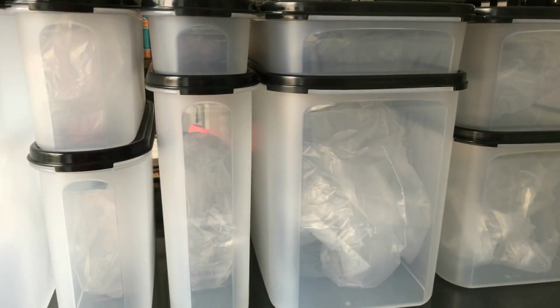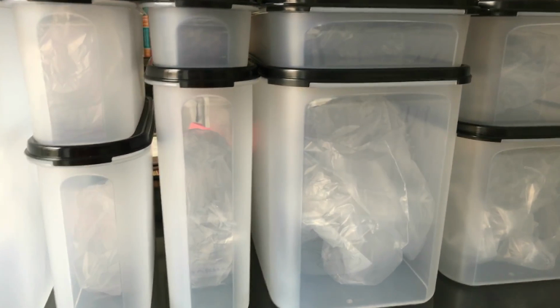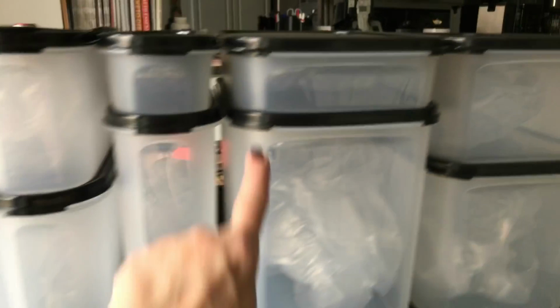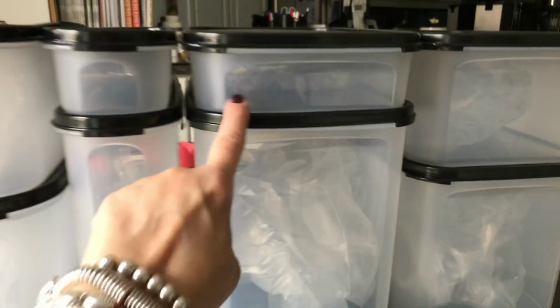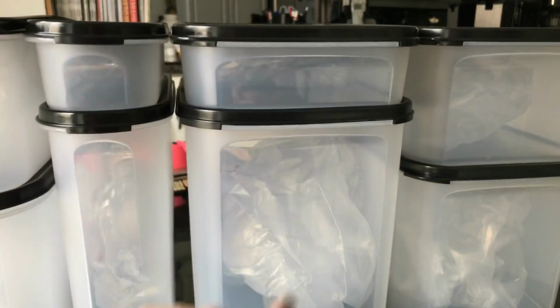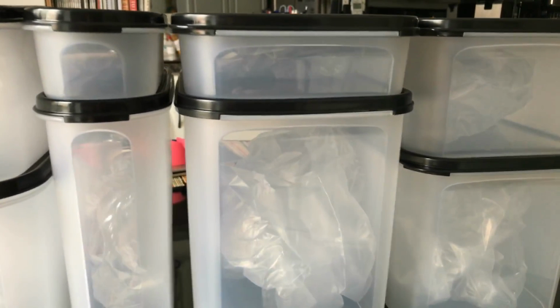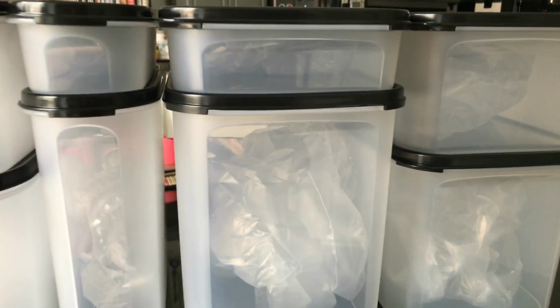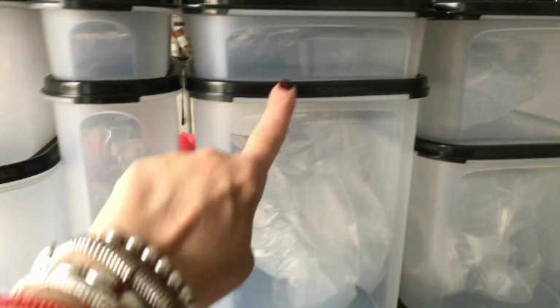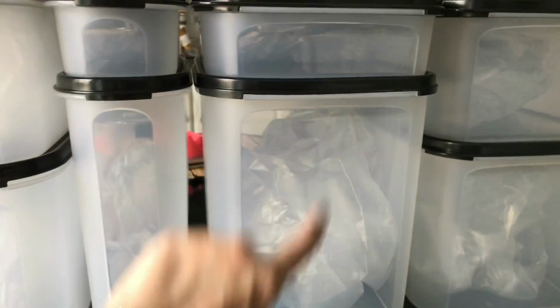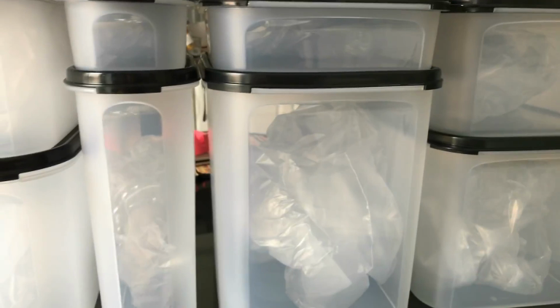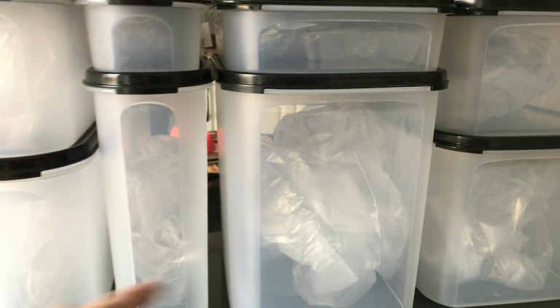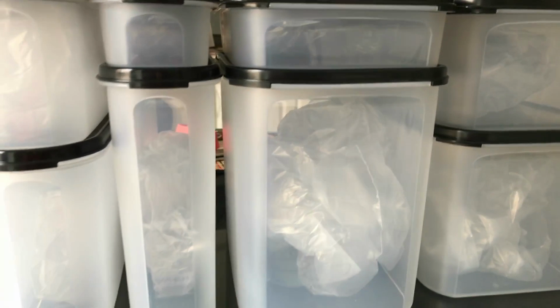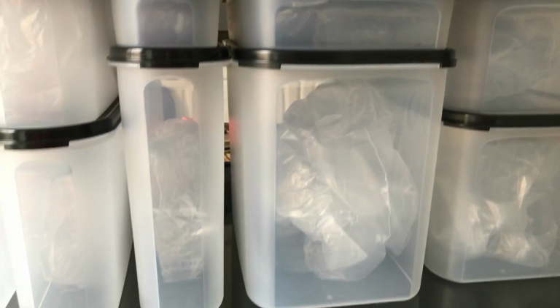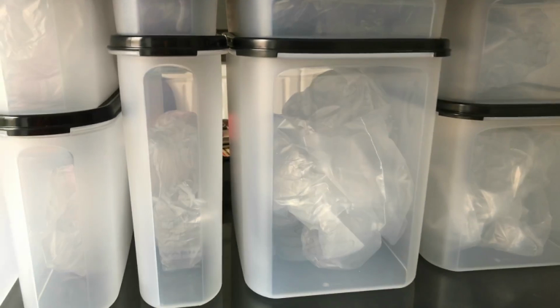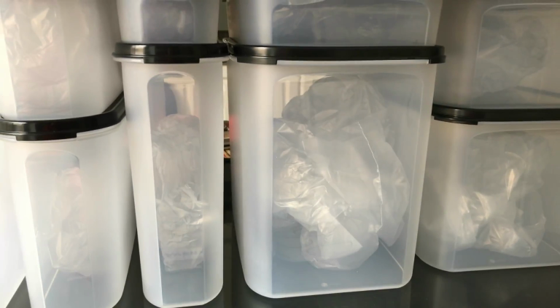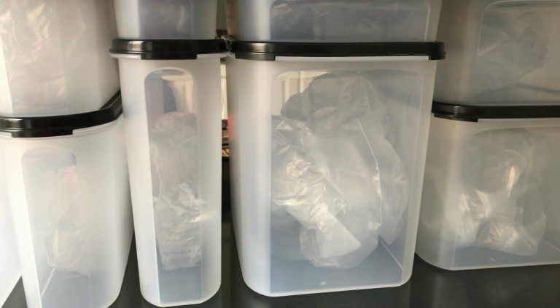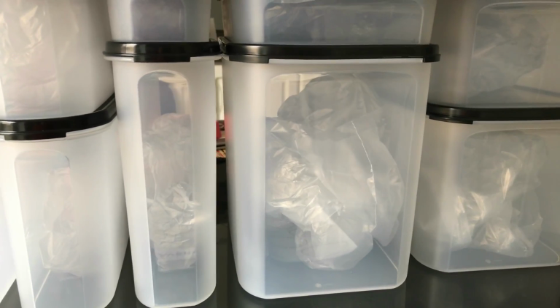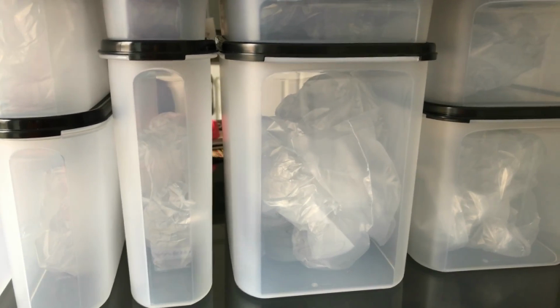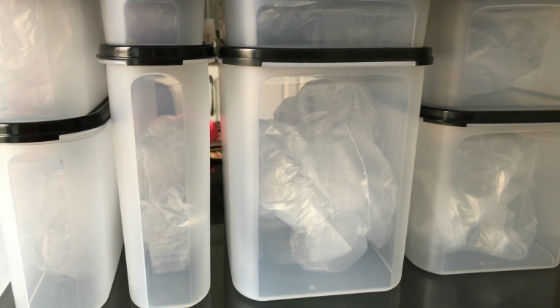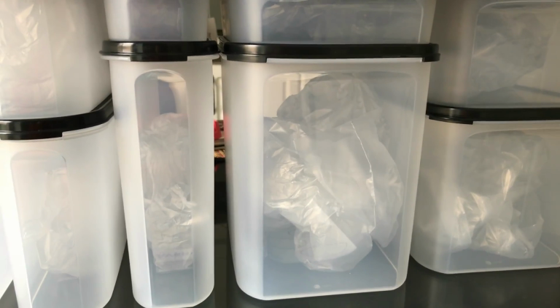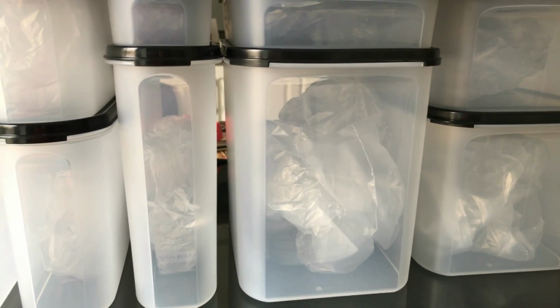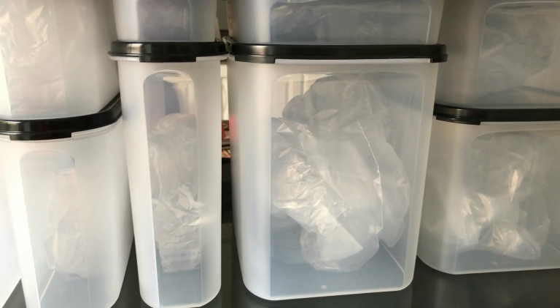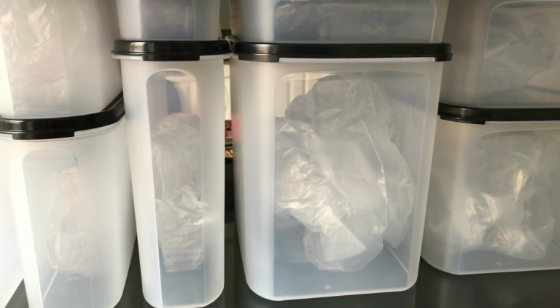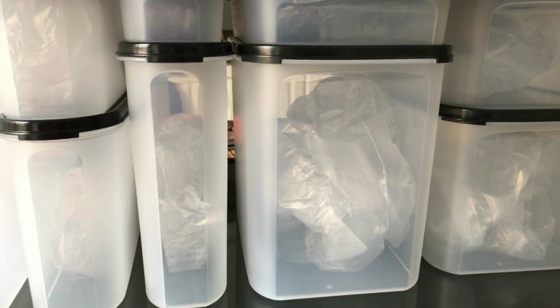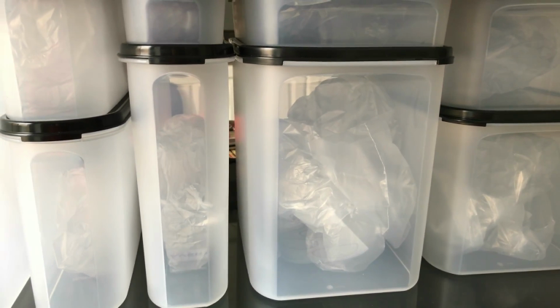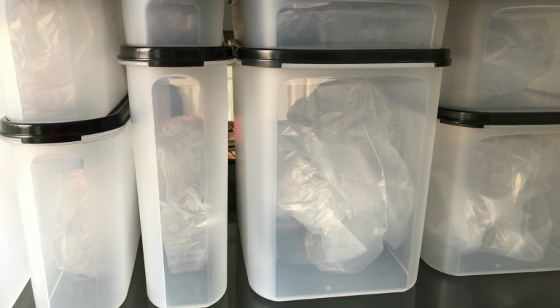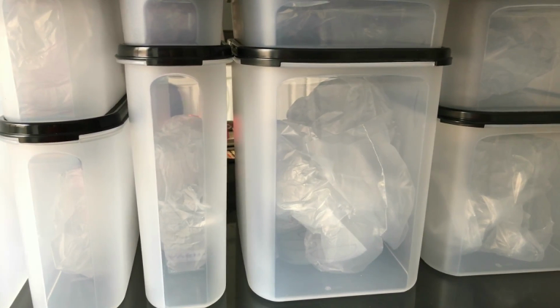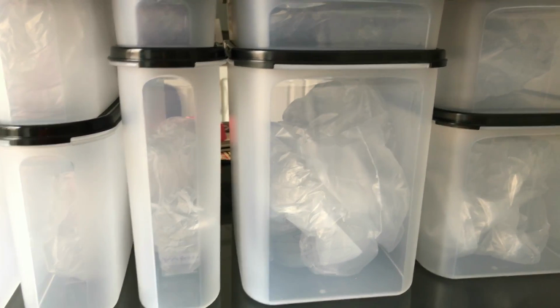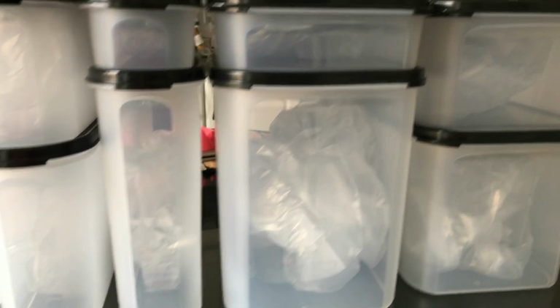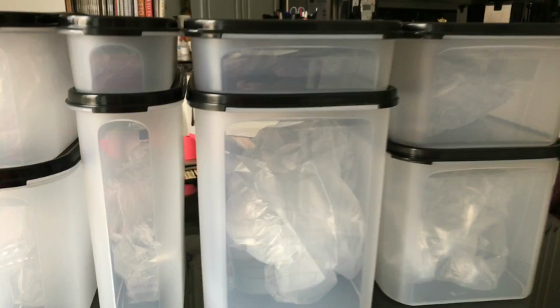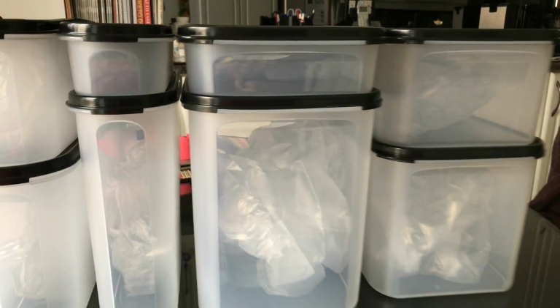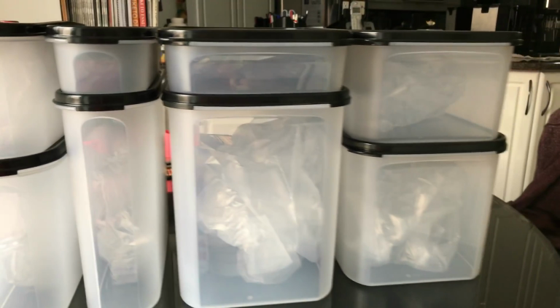You'll notice how huge this one is. This can hold — I believe it's almost 20 pounds of flour, rice, that kind of thing. You know, the big bulk stuff that we keep in our cupboards.